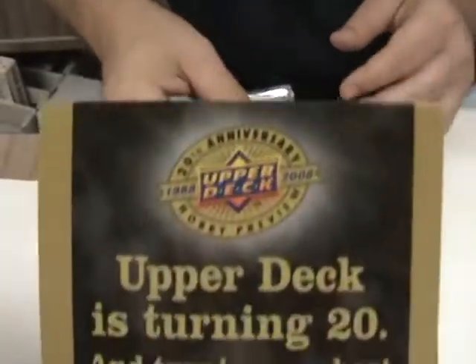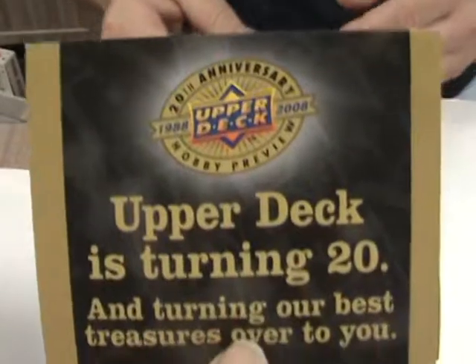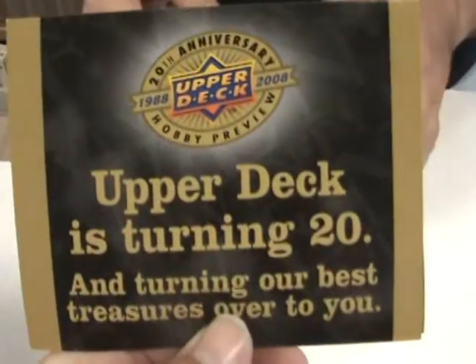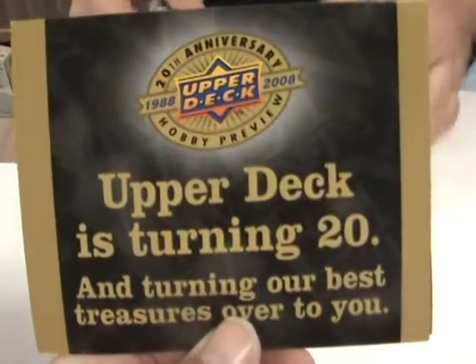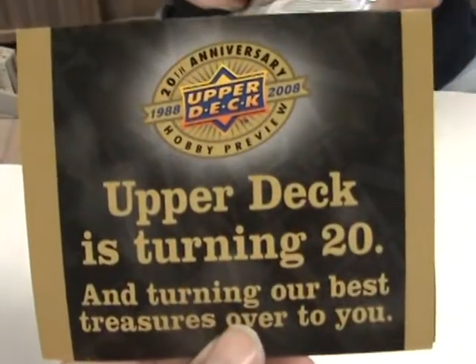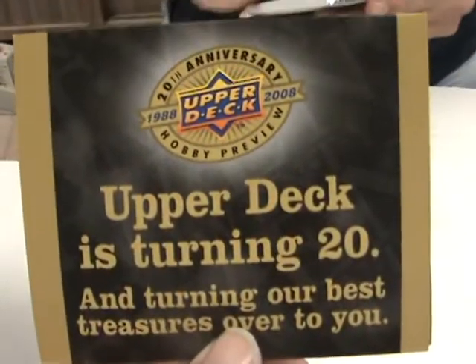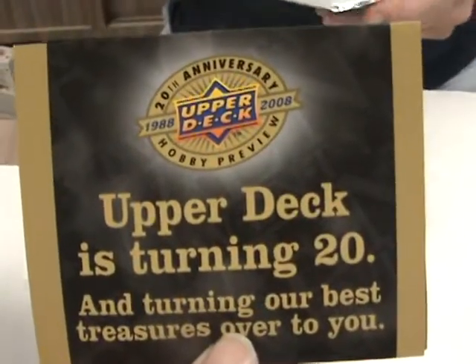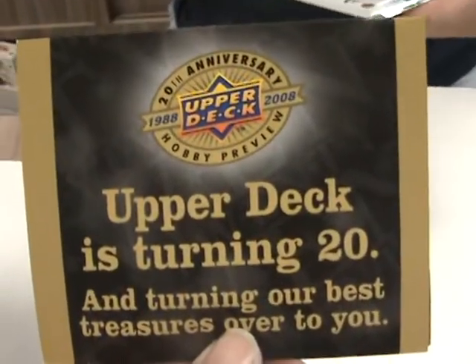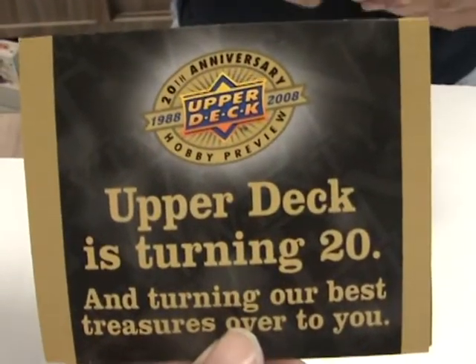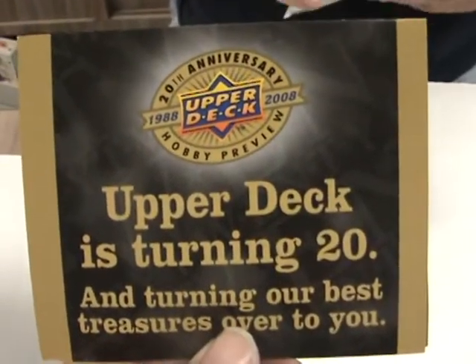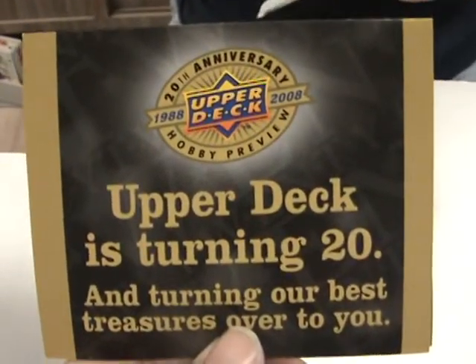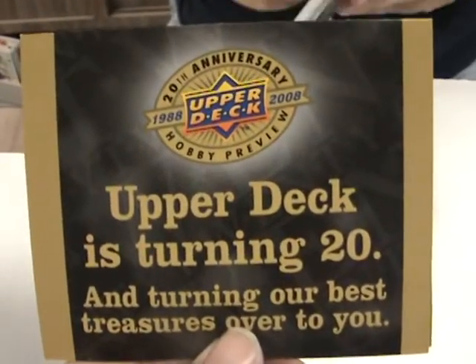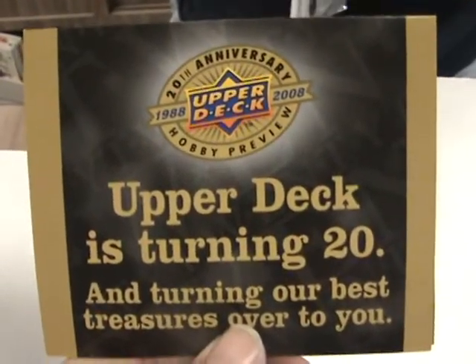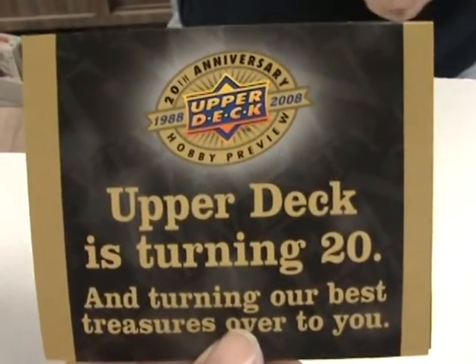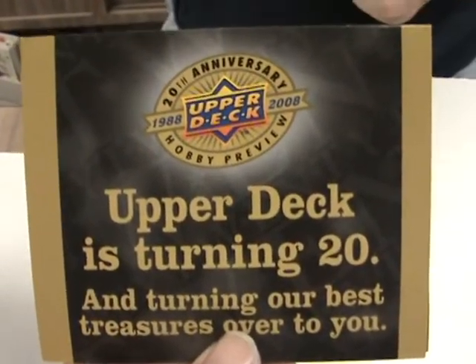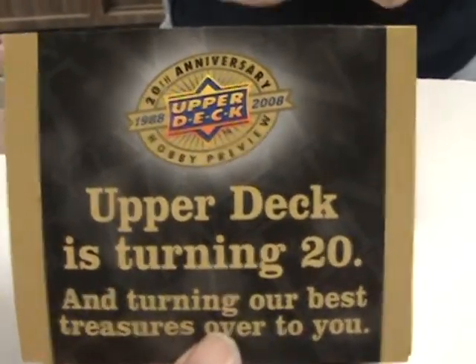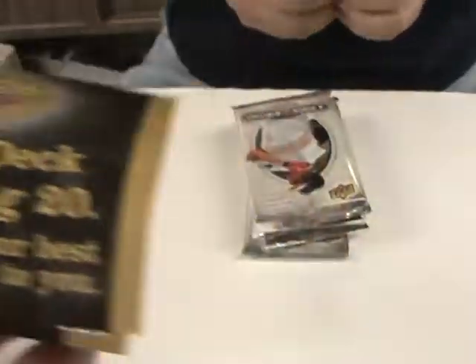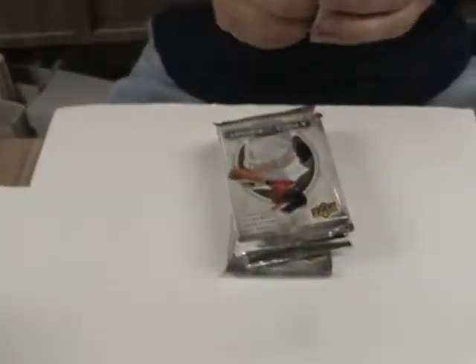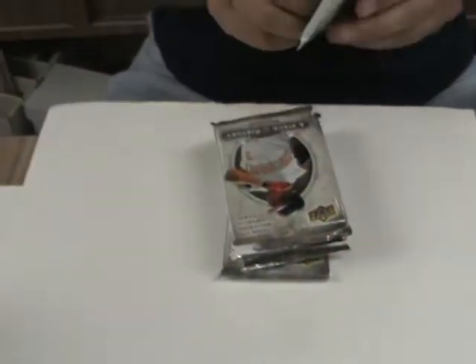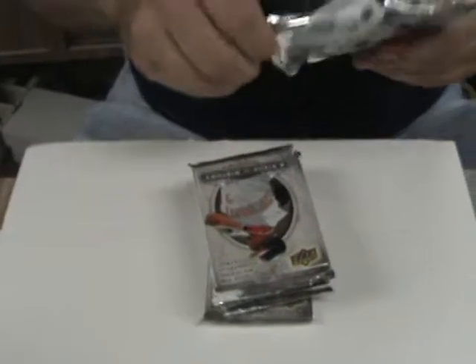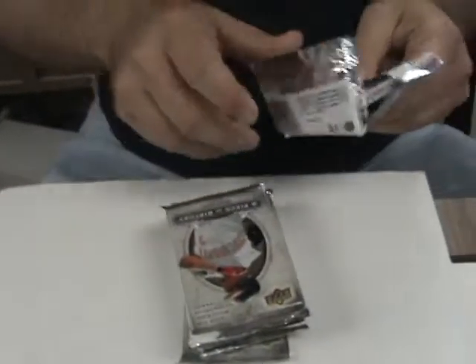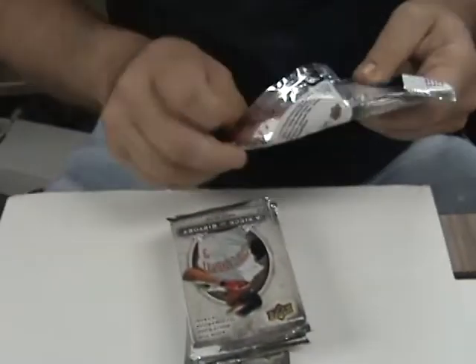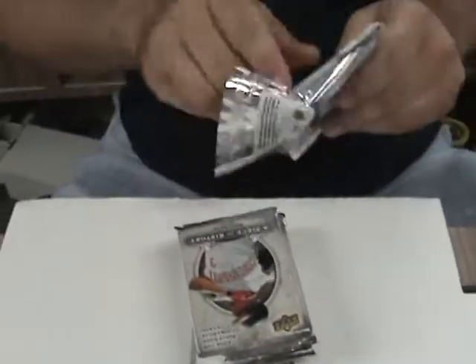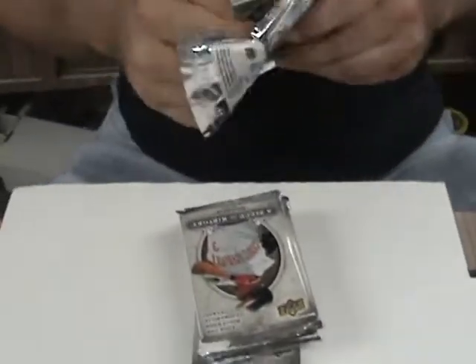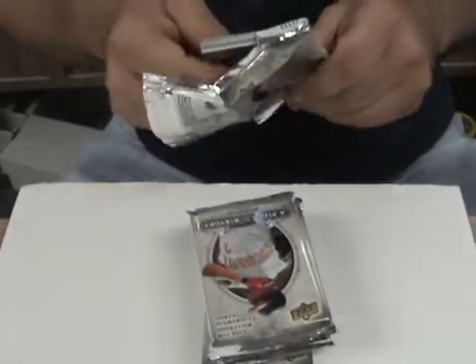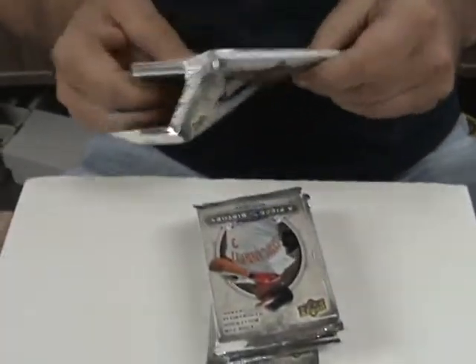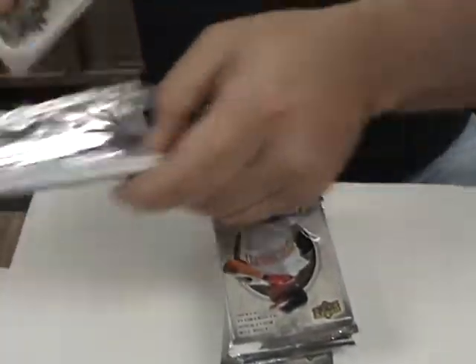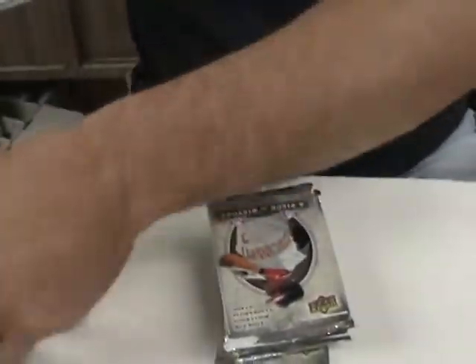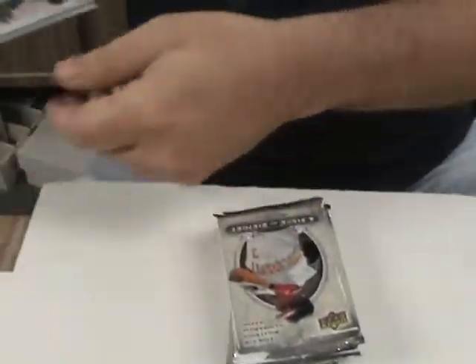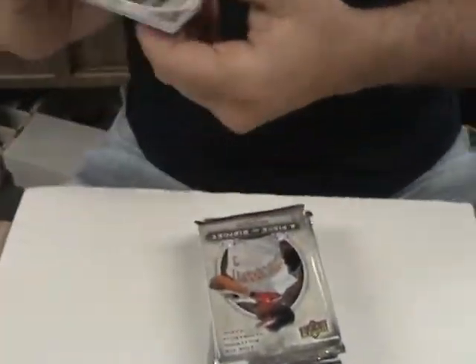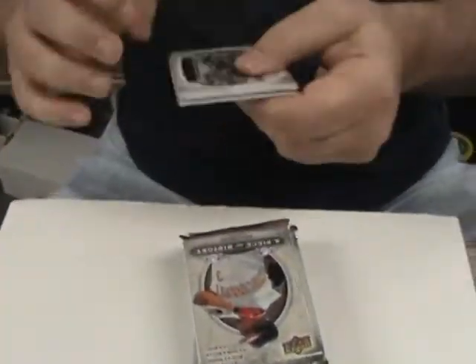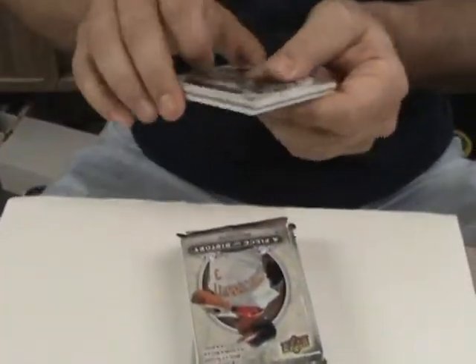Upper Deck is turning 20, so let's just wish them a happy birthday. I'm sending them a redemption candle.